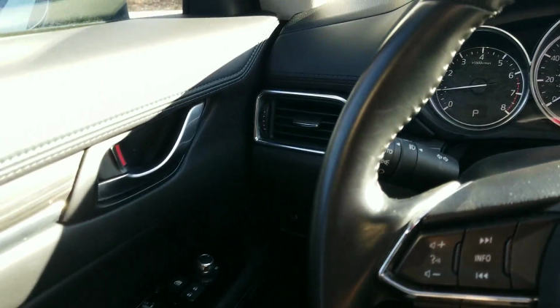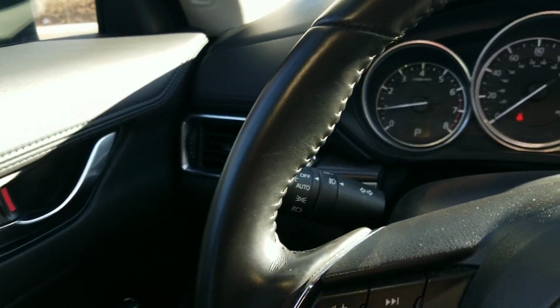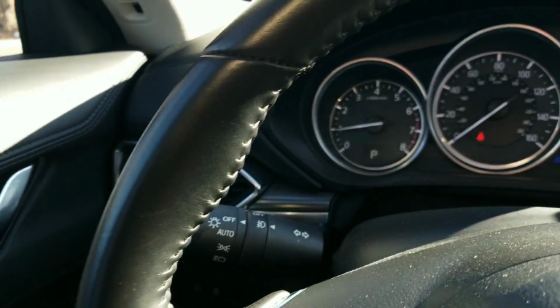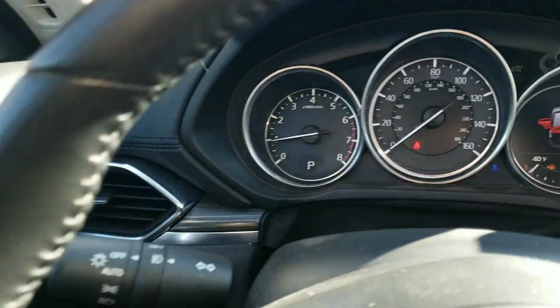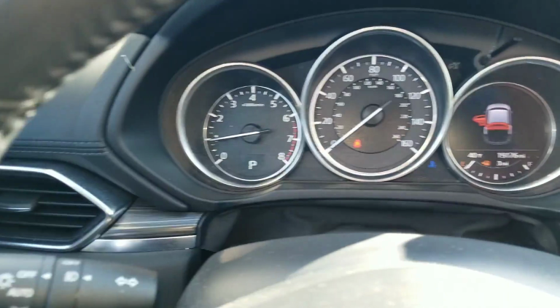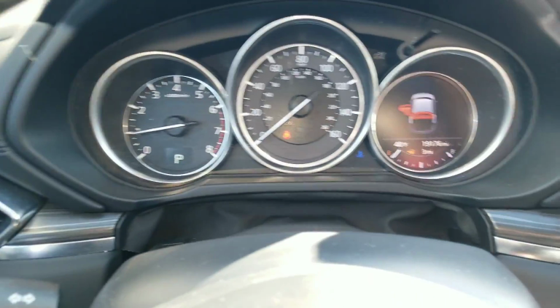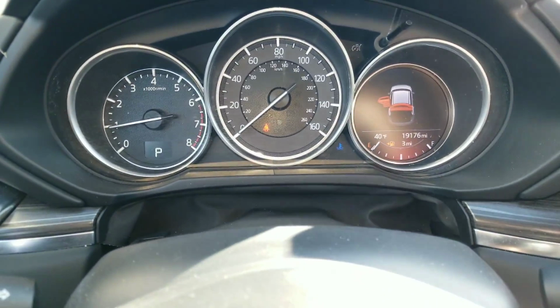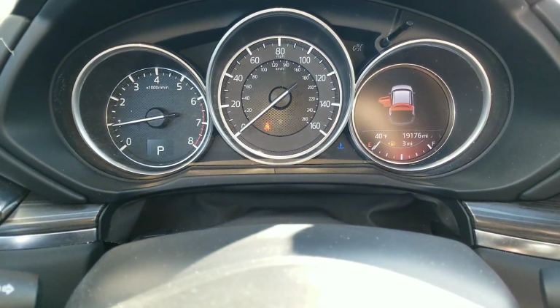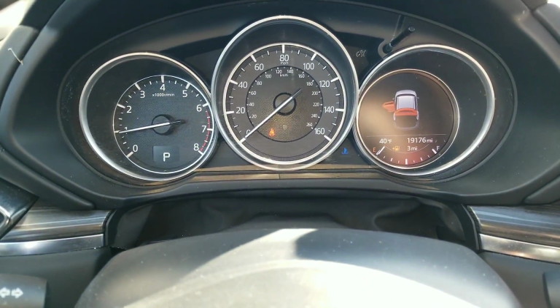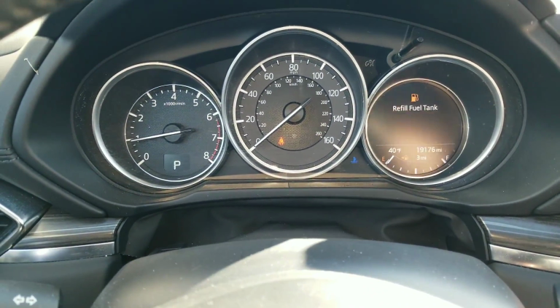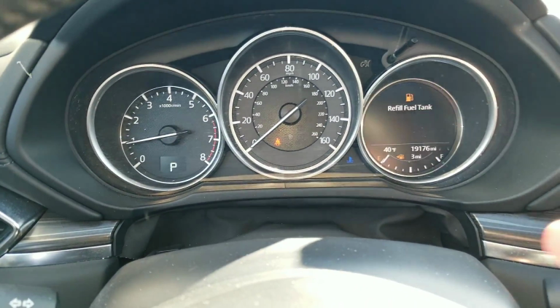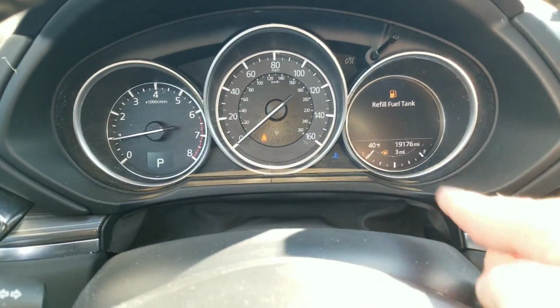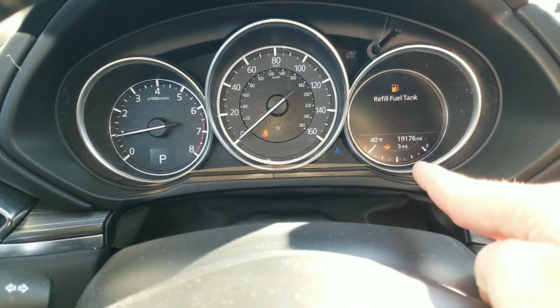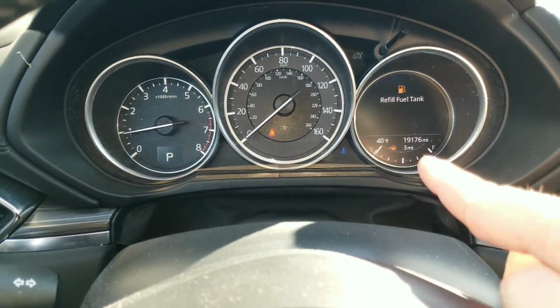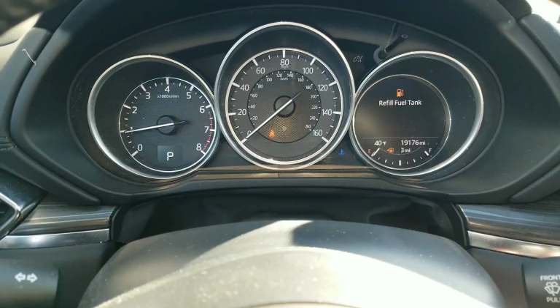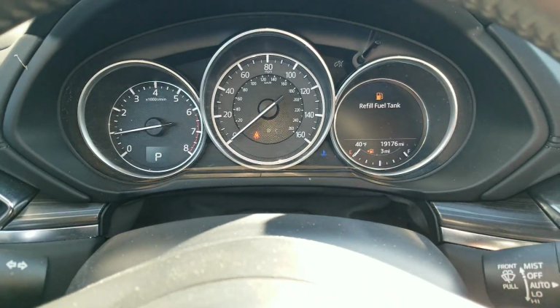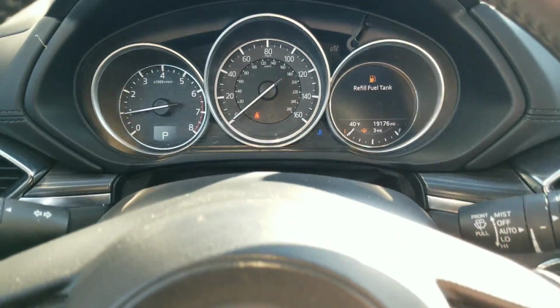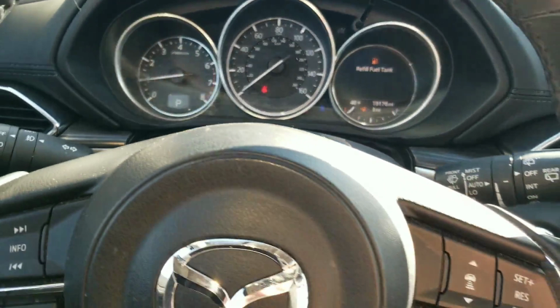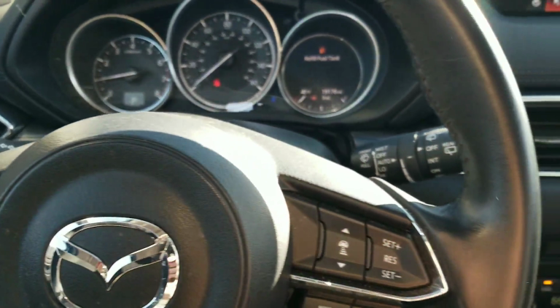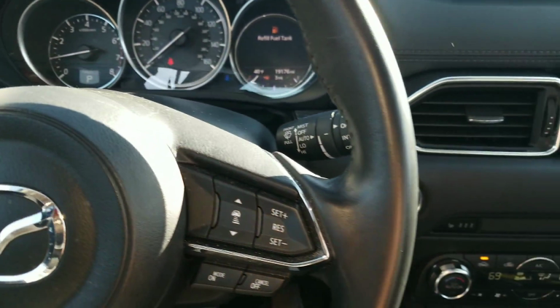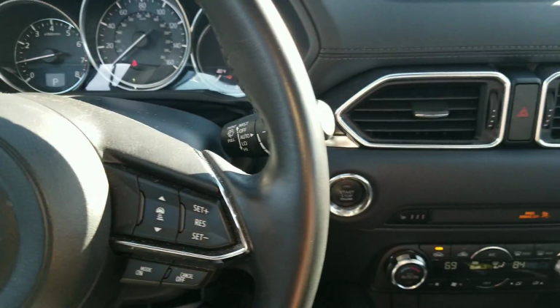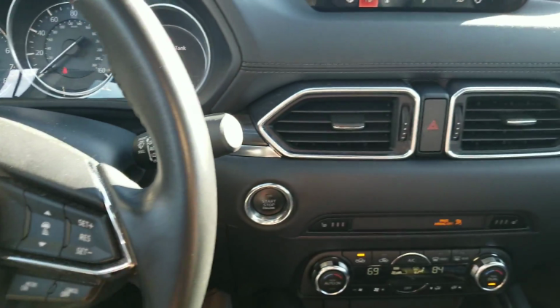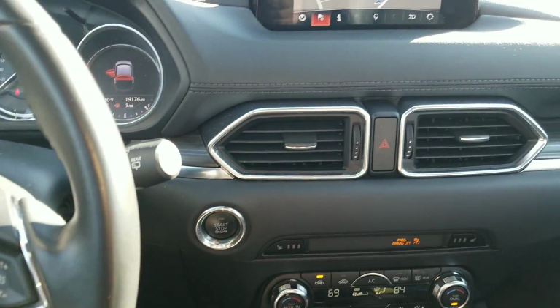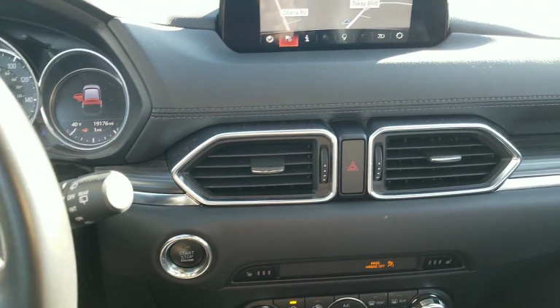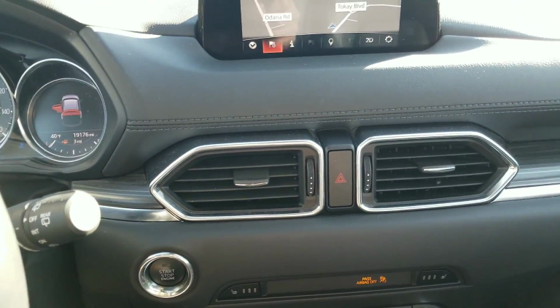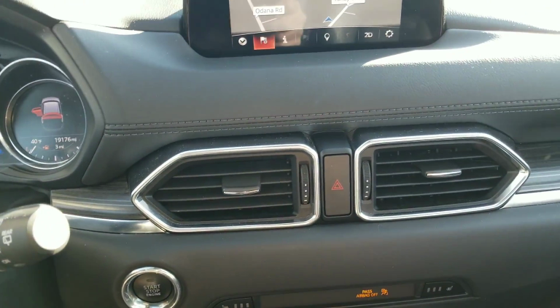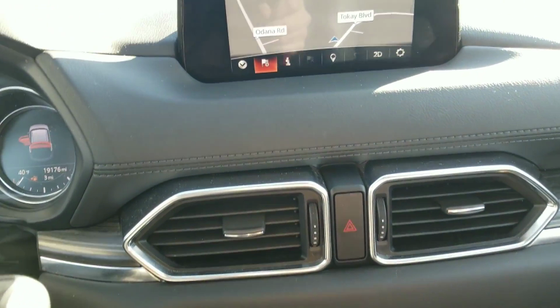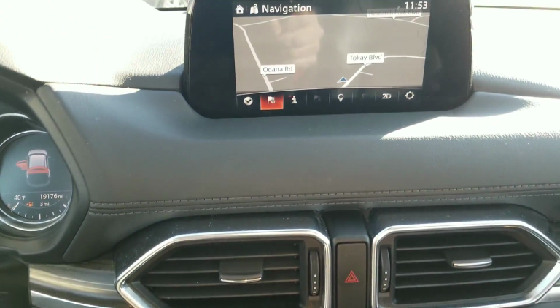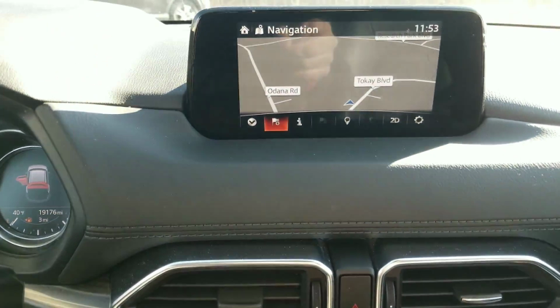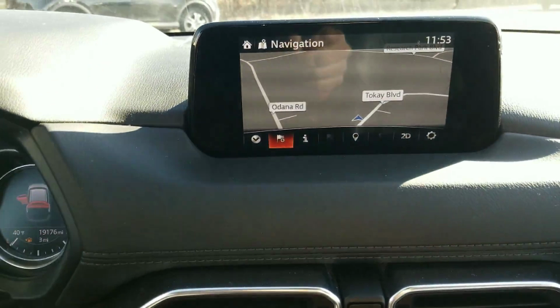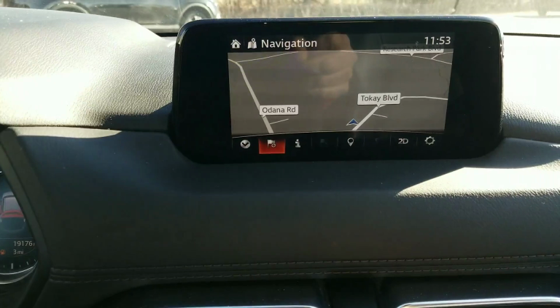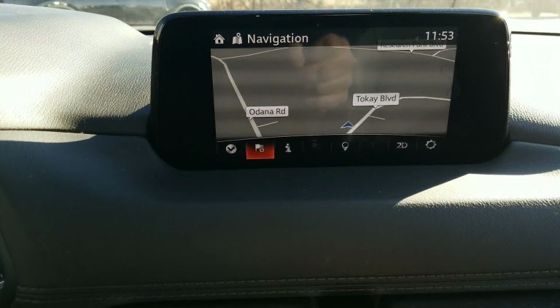This is a 2018 Mazda CX-5 with only 19,000 miles on it. It is the CX-5 Touring Edition, which is their top of the line. So you've got navigation.